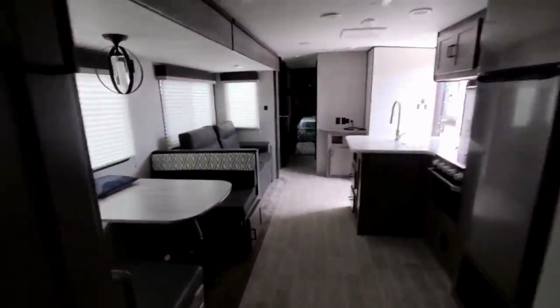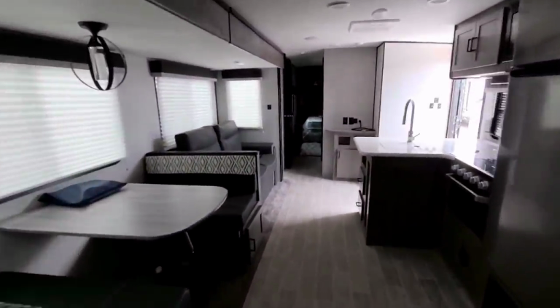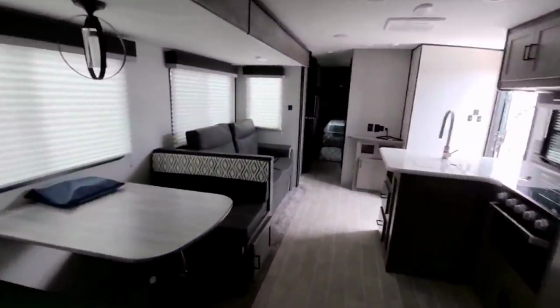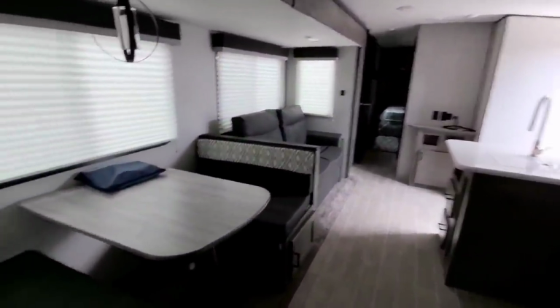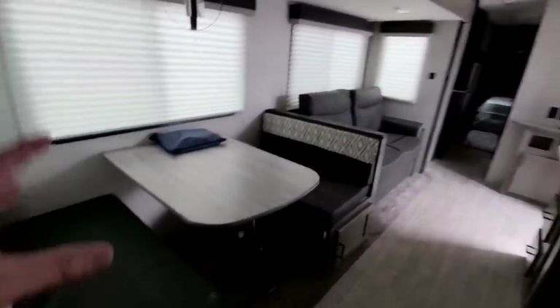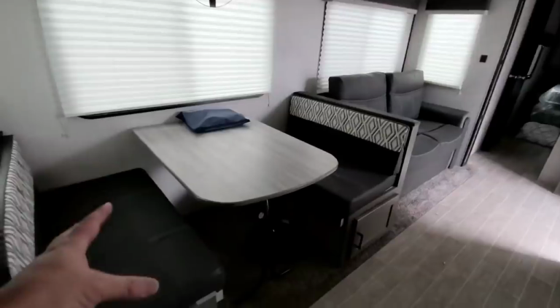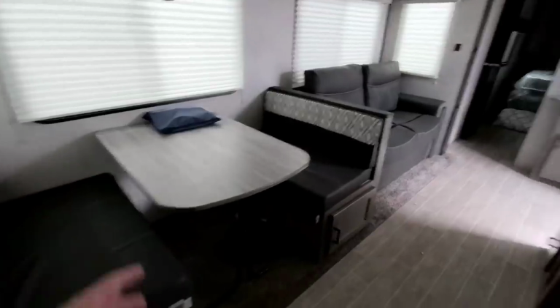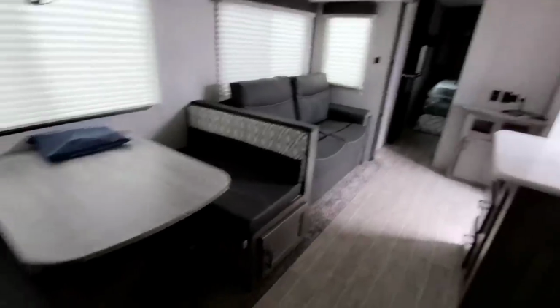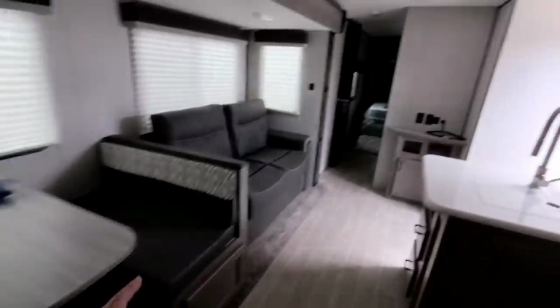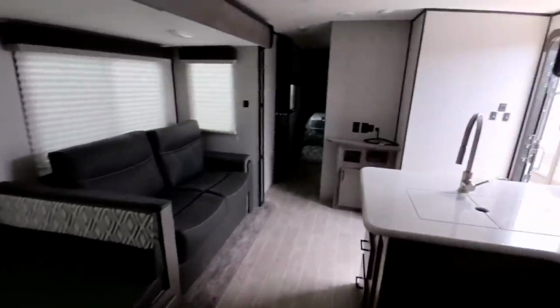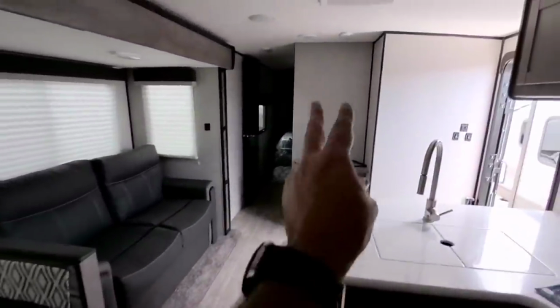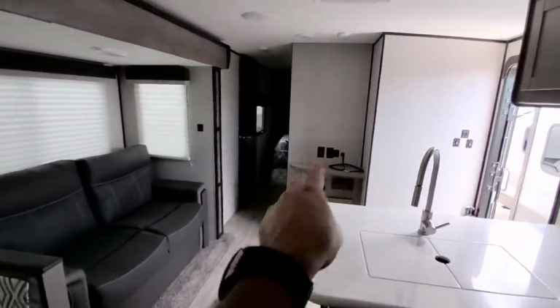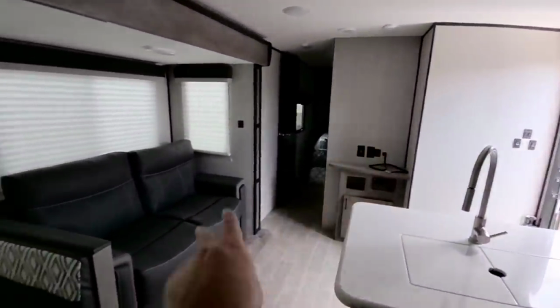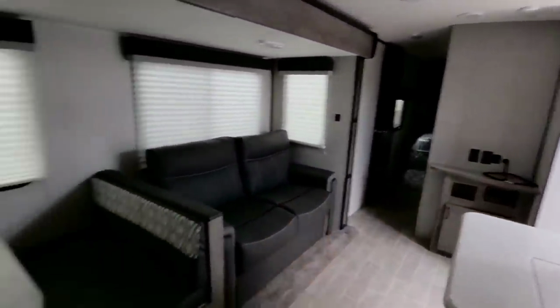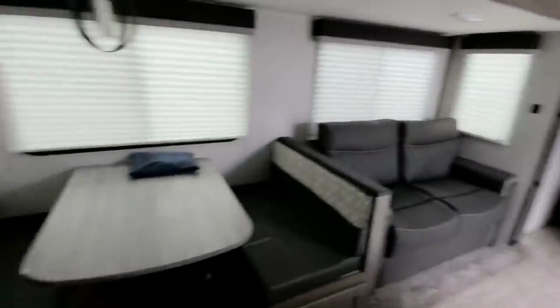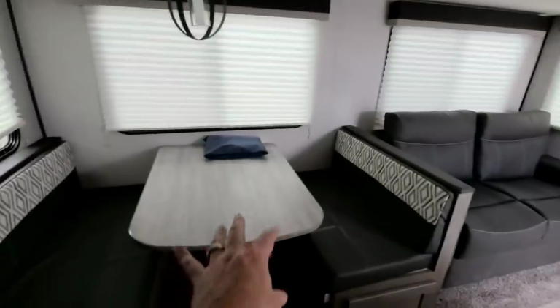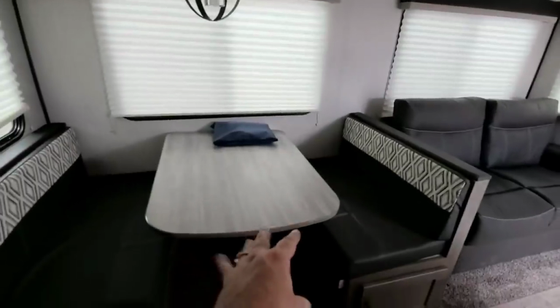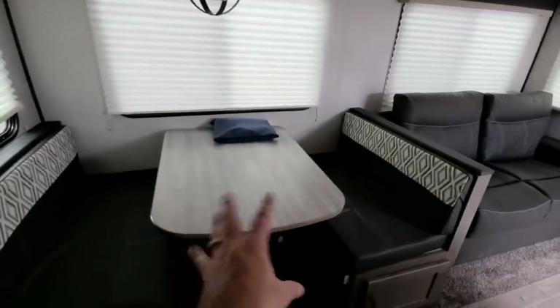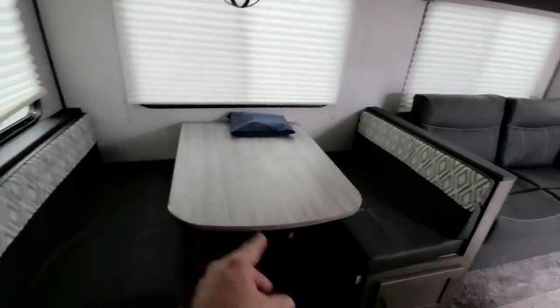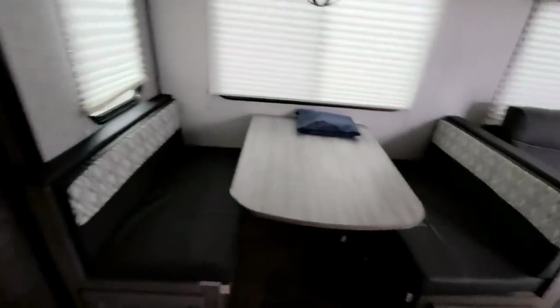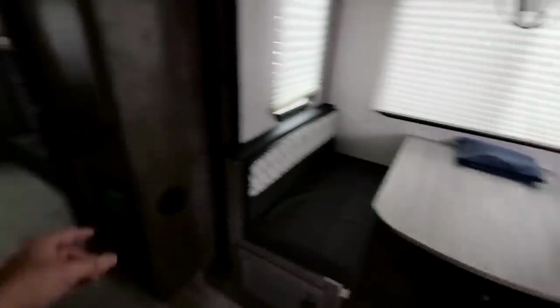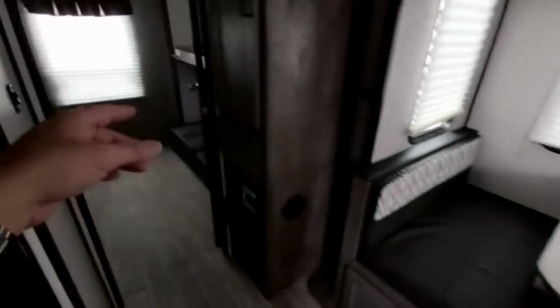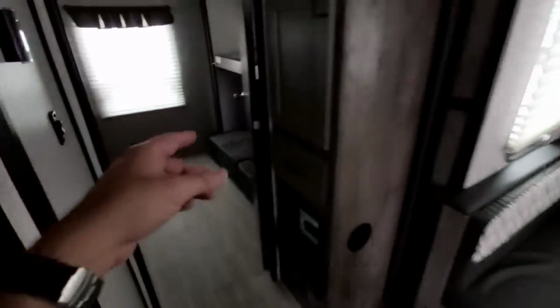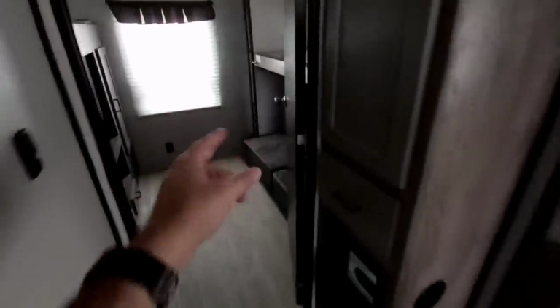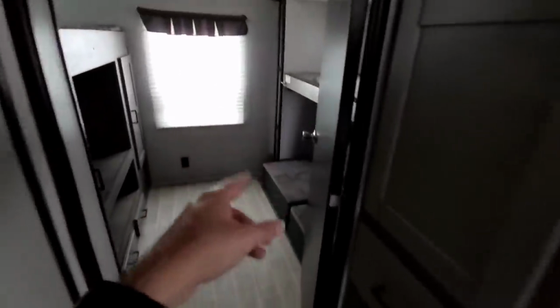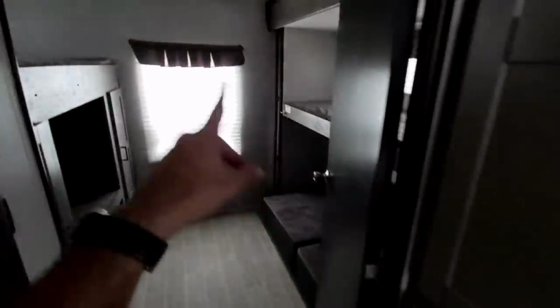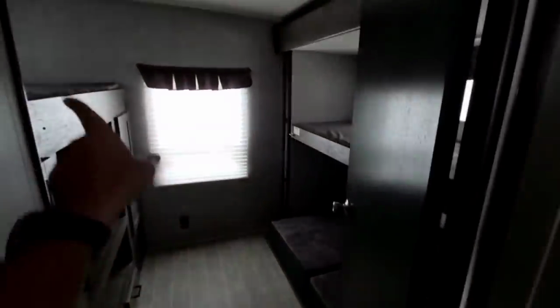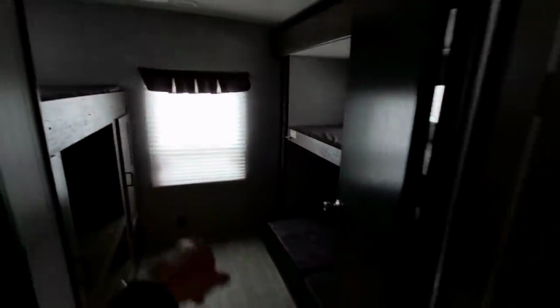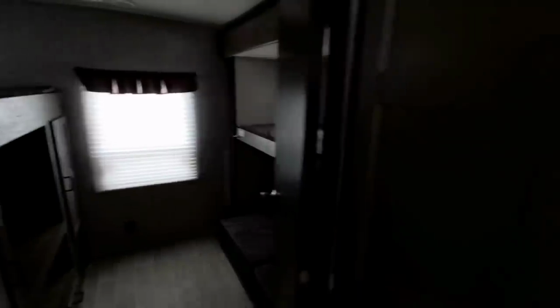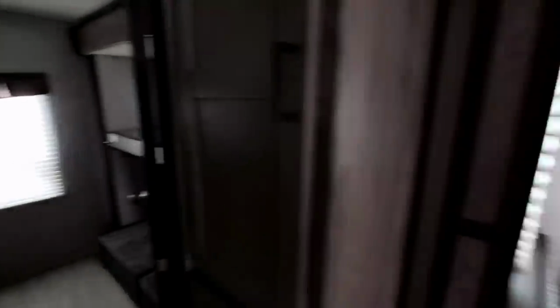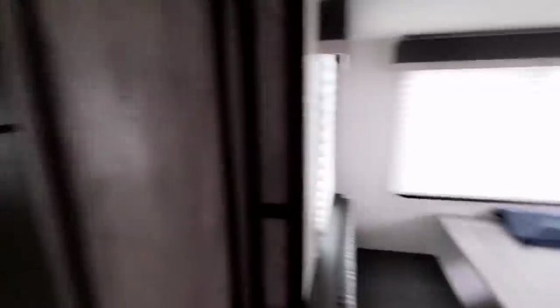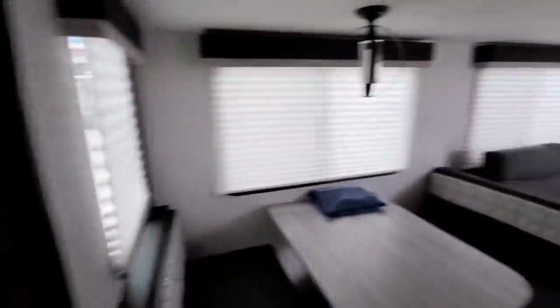Coming back — good-sized dinette. From a sleeping perspective: two, four, five — I really wouldn't put two people here. And then six, seven, eight, nine. You could sleep up to nine people in this thing.